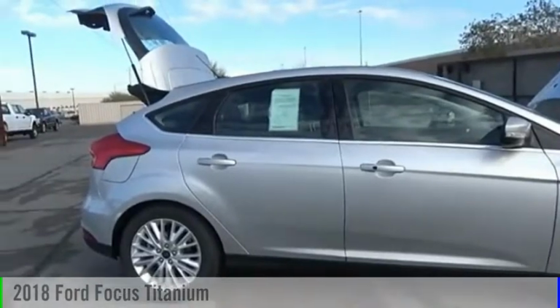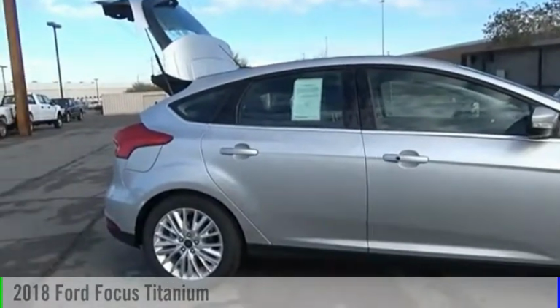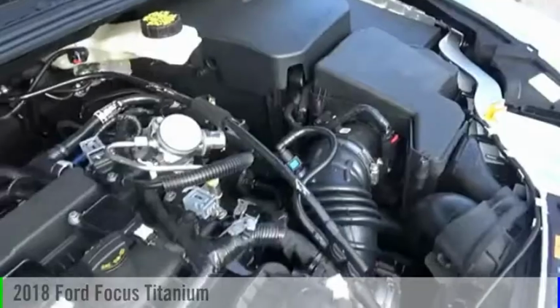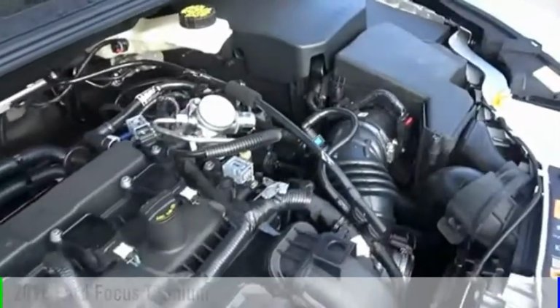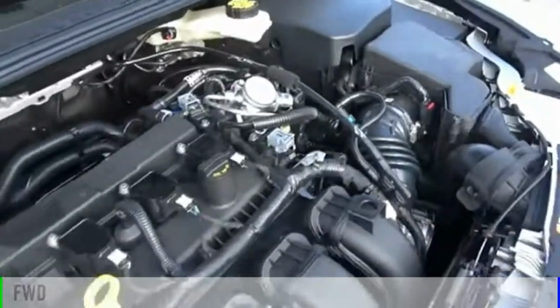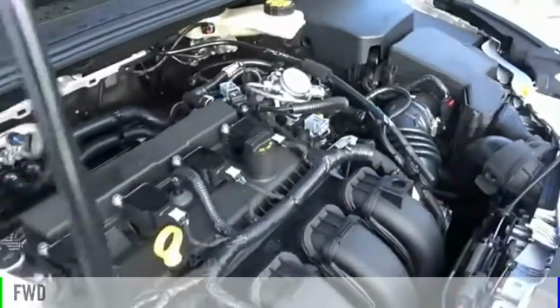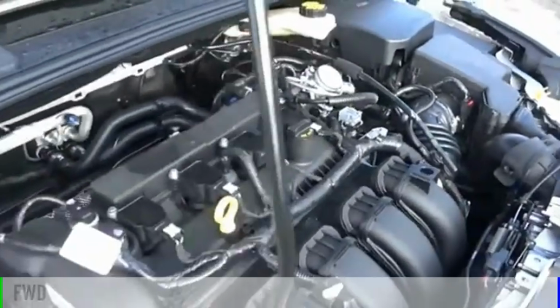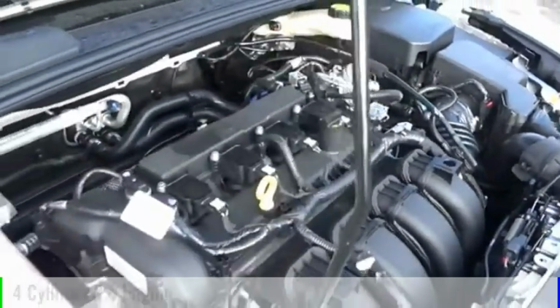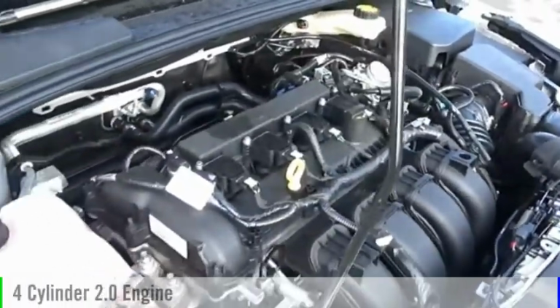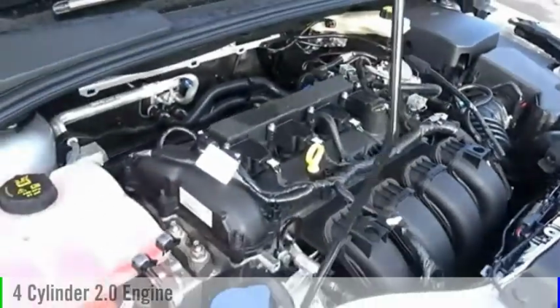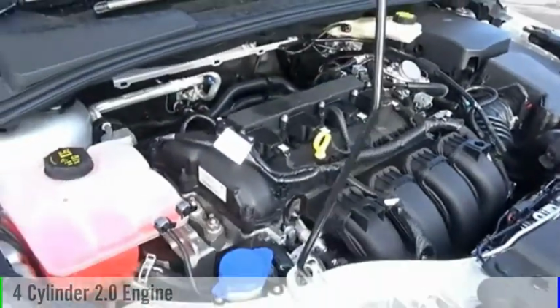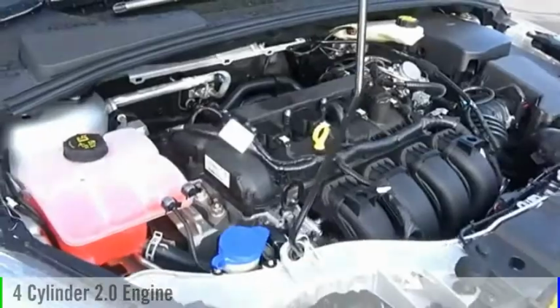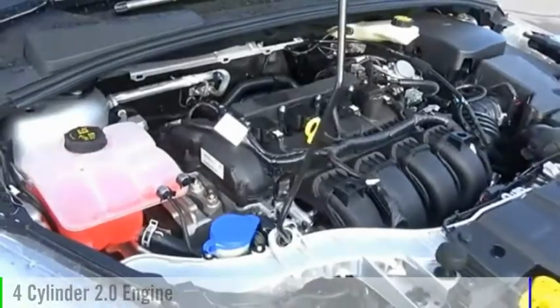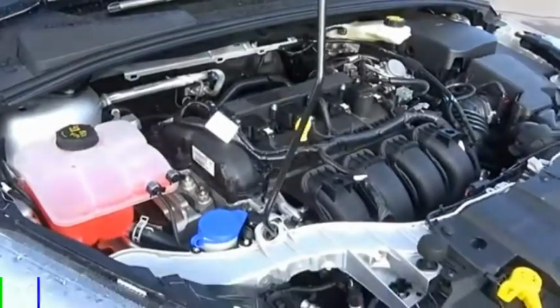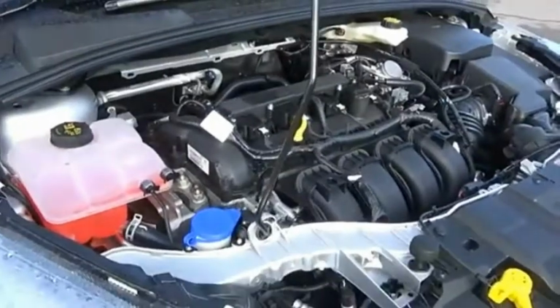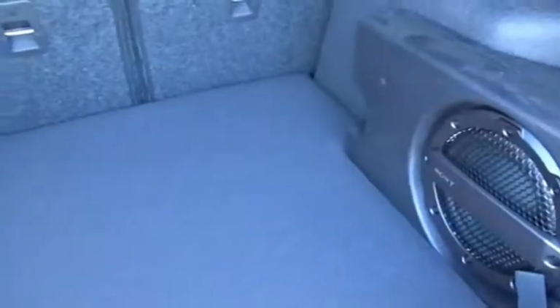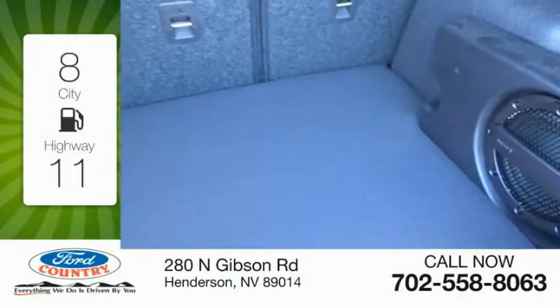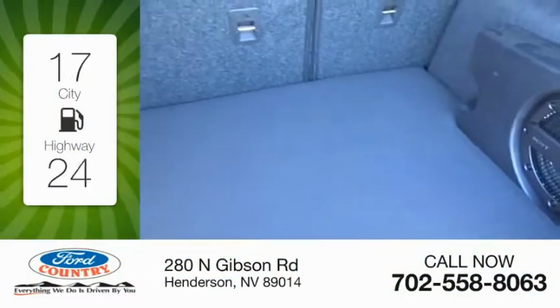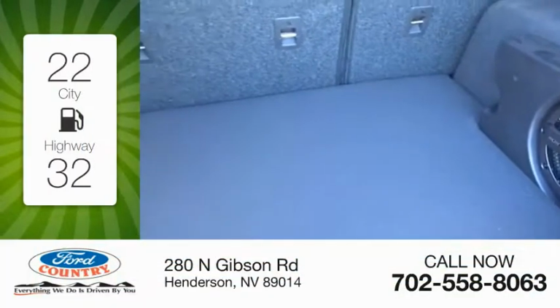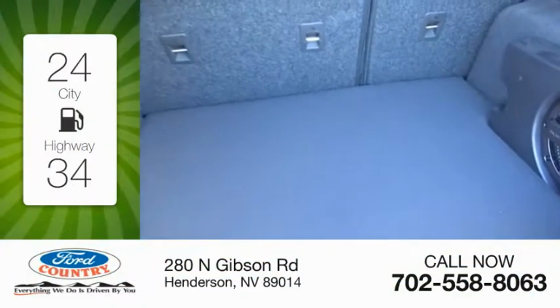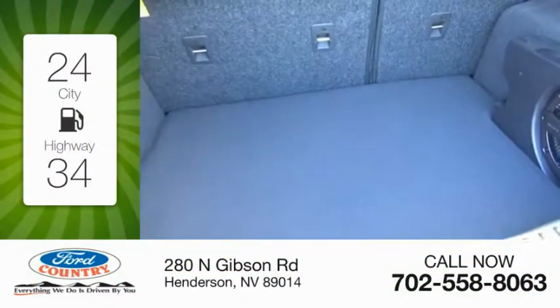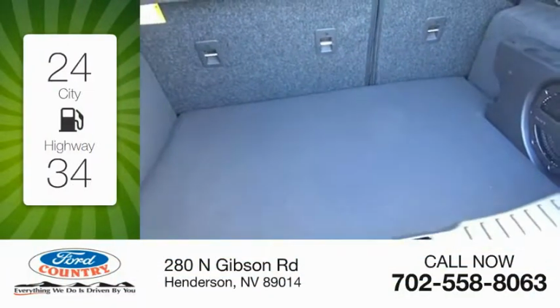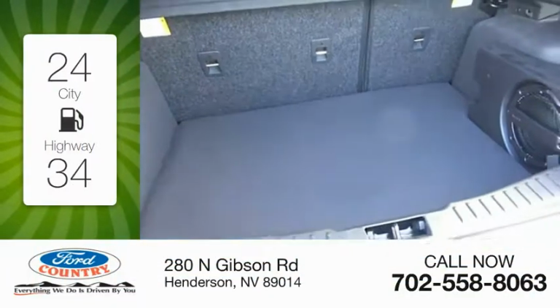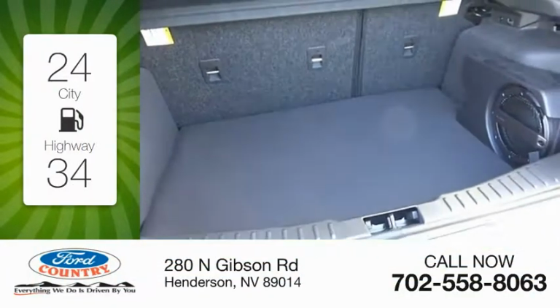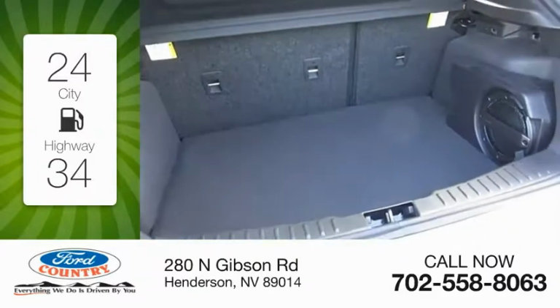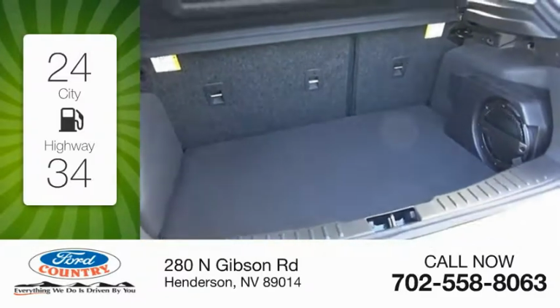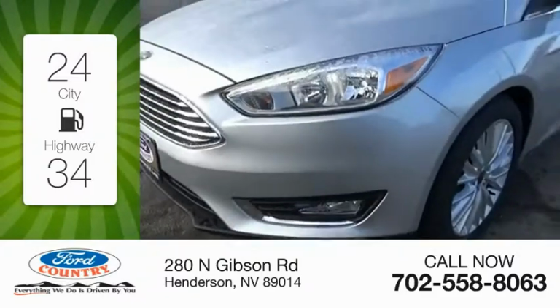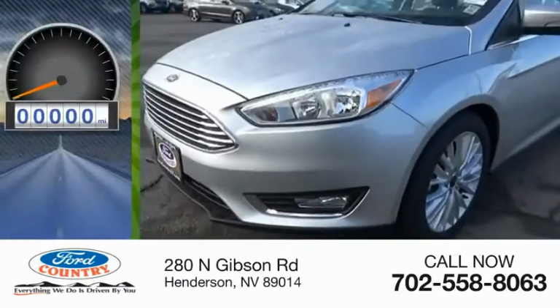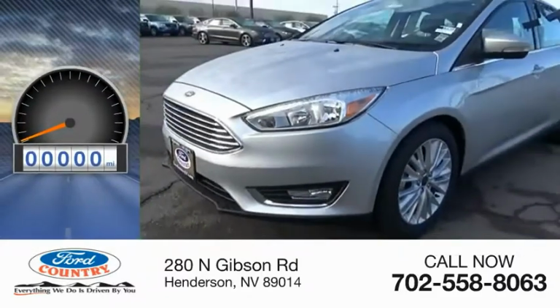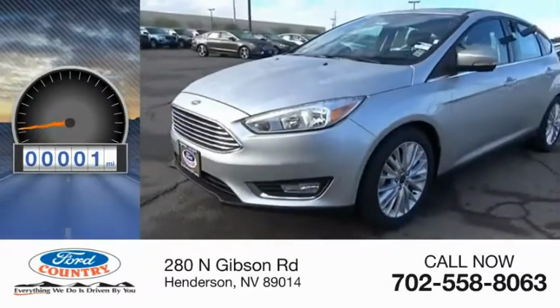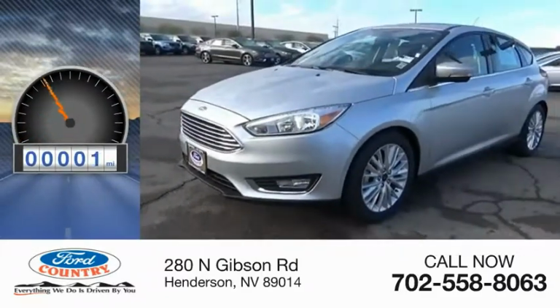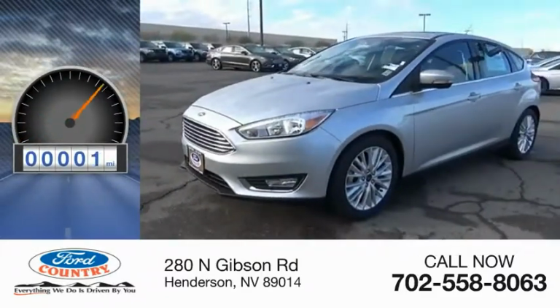This vehicle is powered by a front-wheel drive, four-cylinder, 2.0-liter engine. Great fuel efficiency saves you money by requiring fewer trips to the gas station. This vehicle has less than 100 miles.